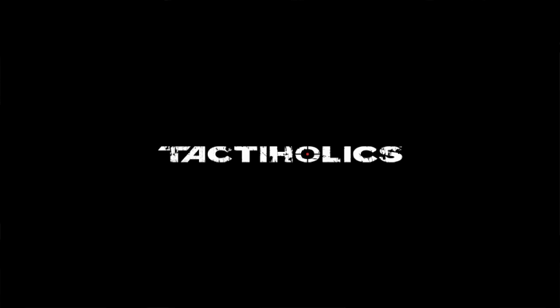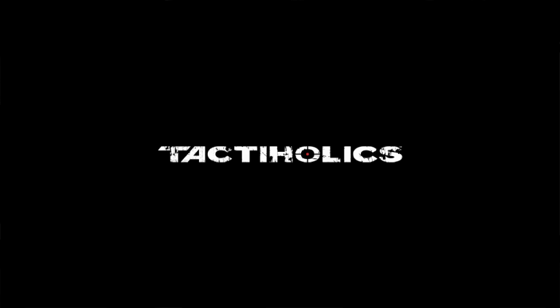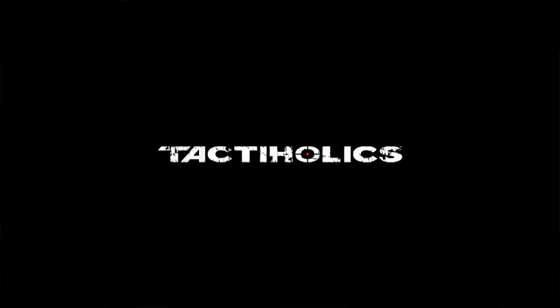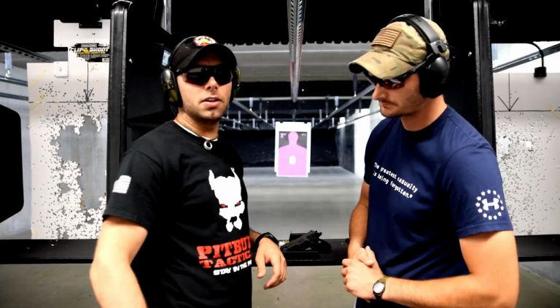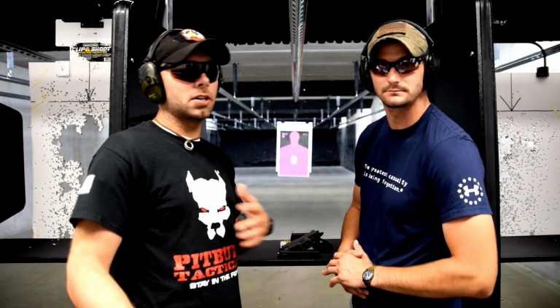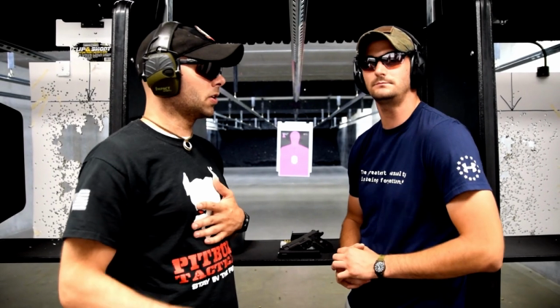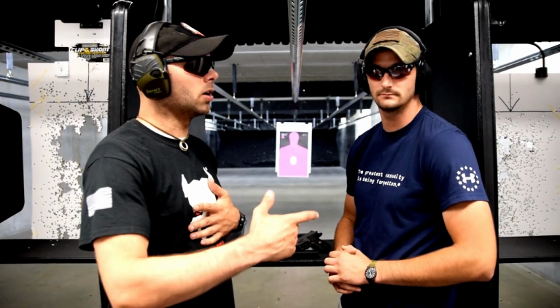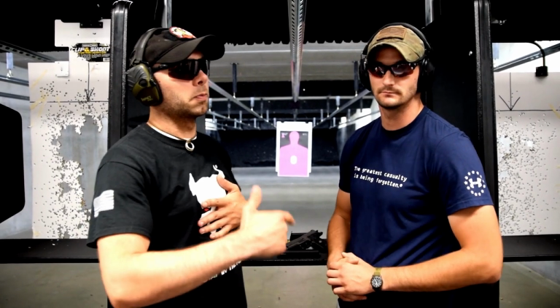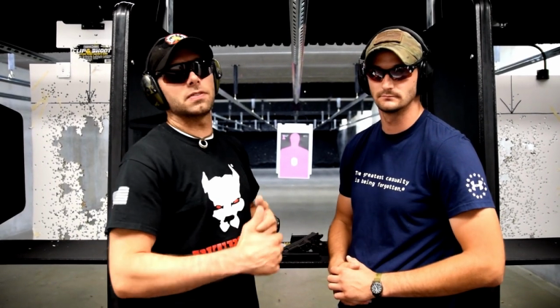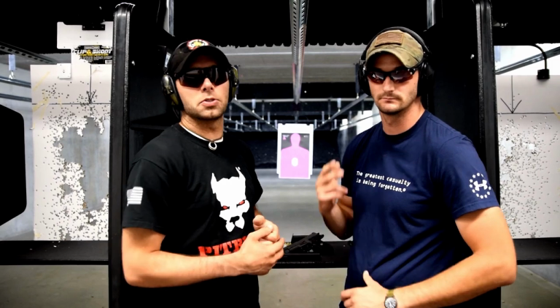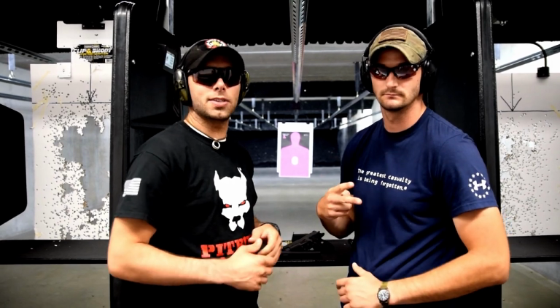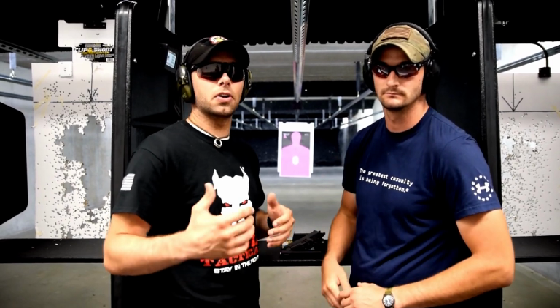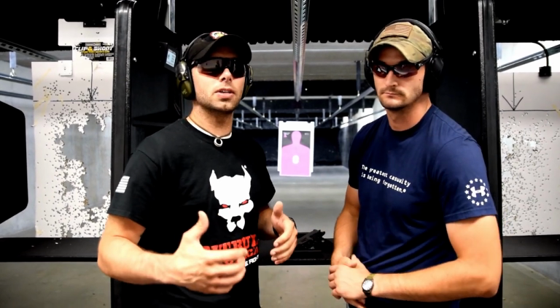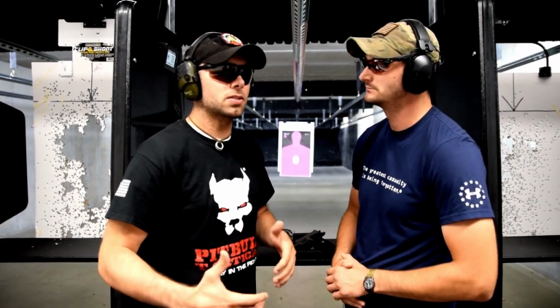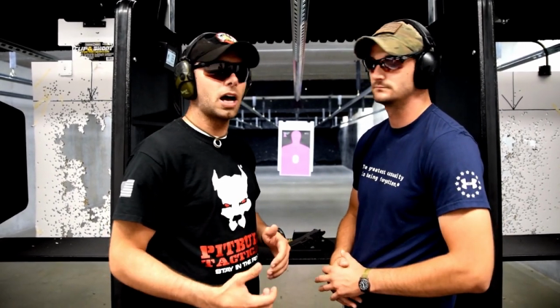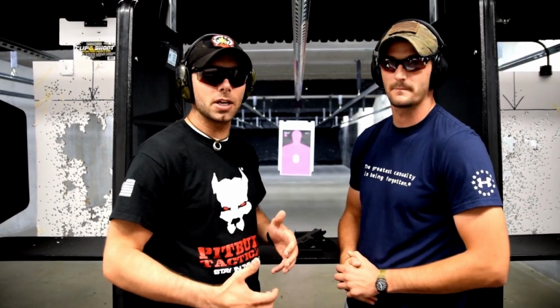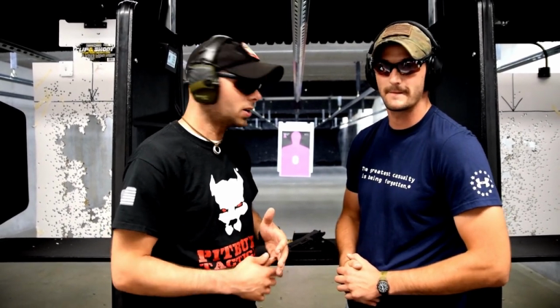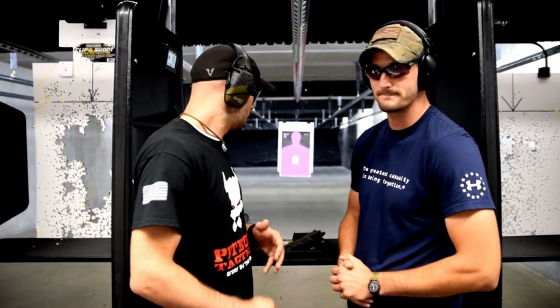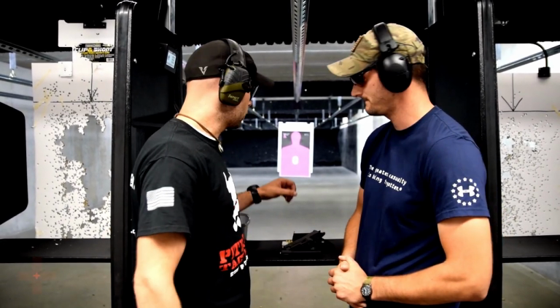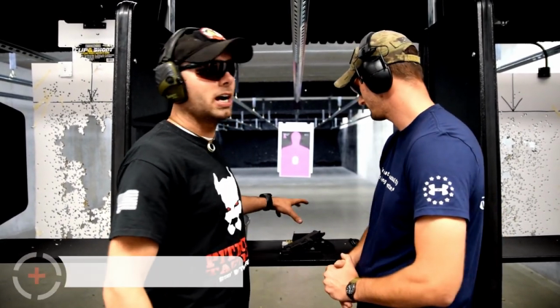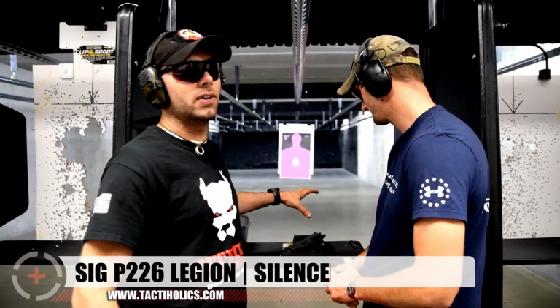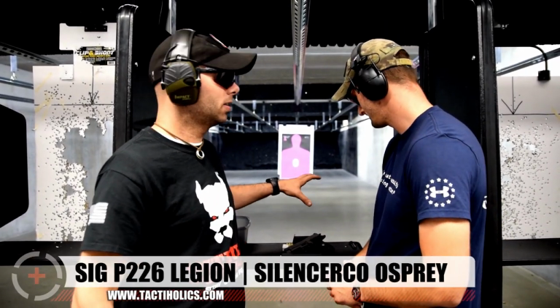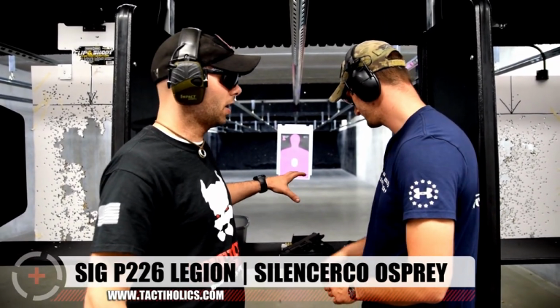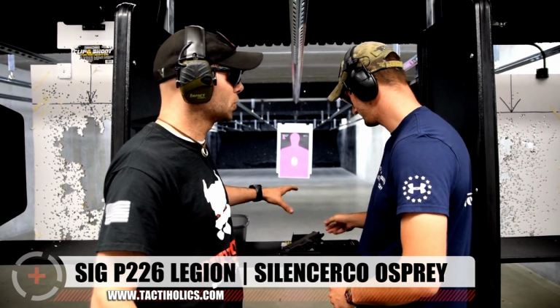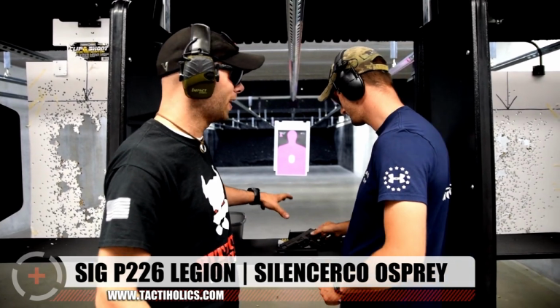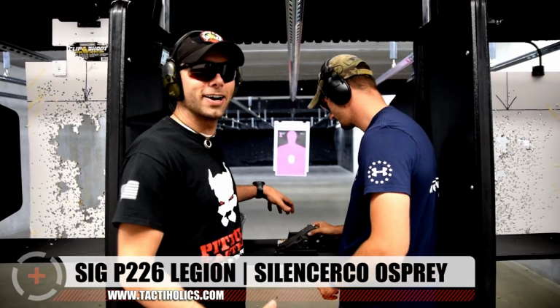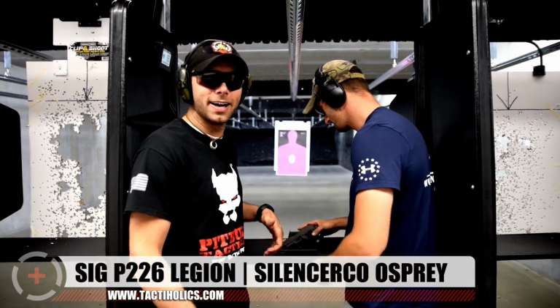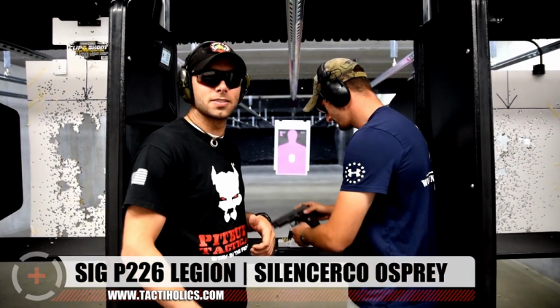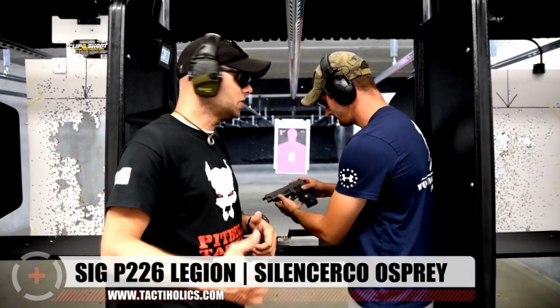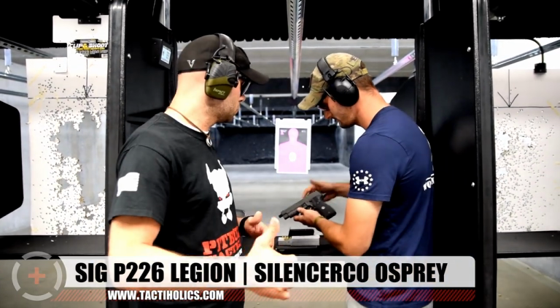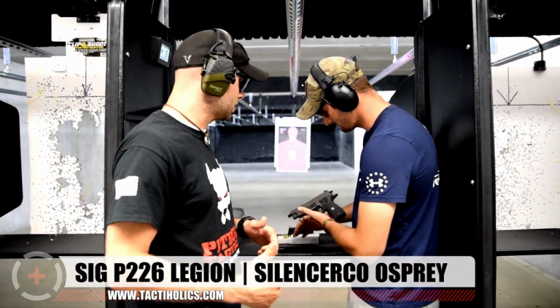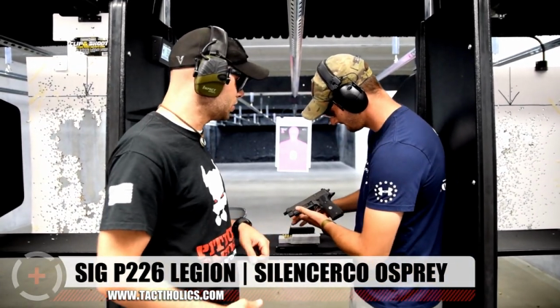Hey, what's up guys, Tactinholics here. Gunslinger and Longby from Wisconsin Firearms Training Center — they're hosting the SIG Sauer Days today, and we have an absolute hot rod behind us: the SIG 226 Legion.